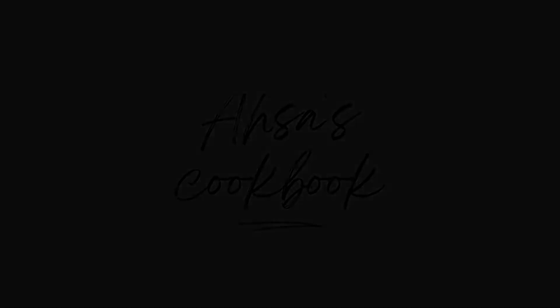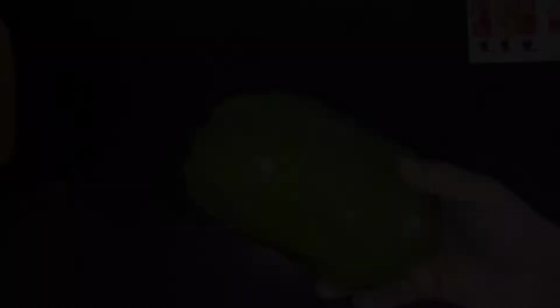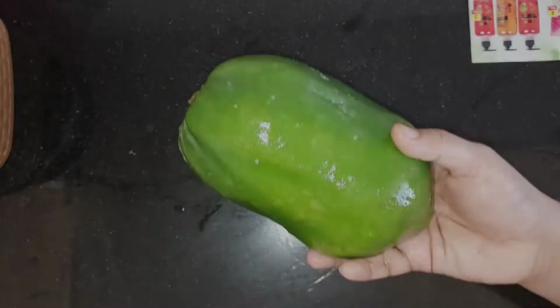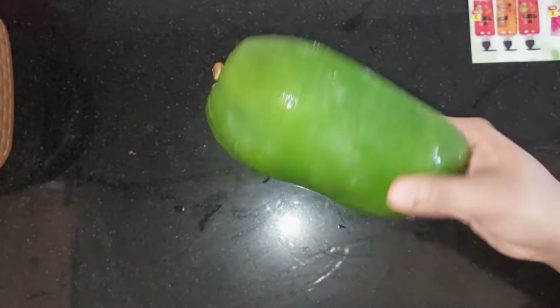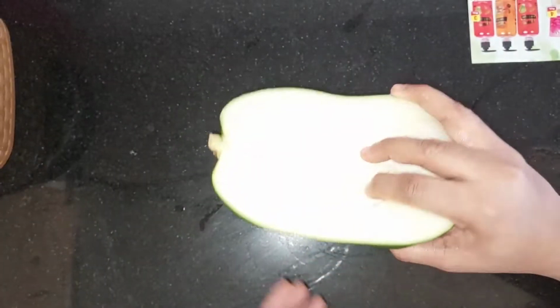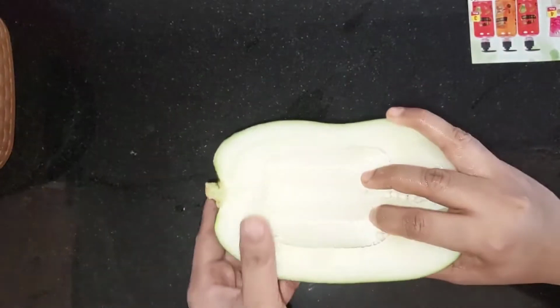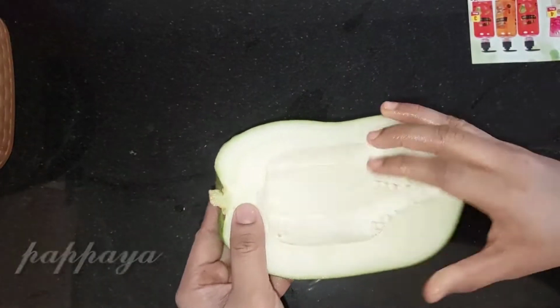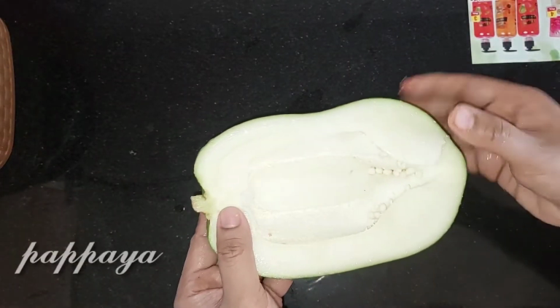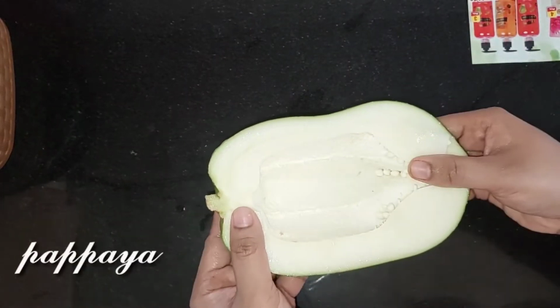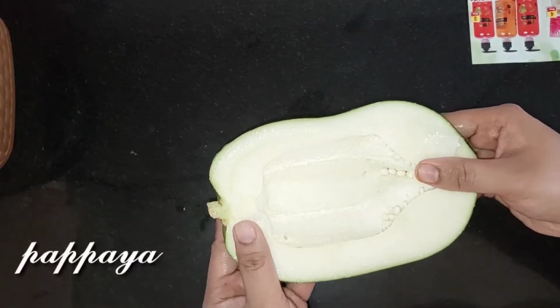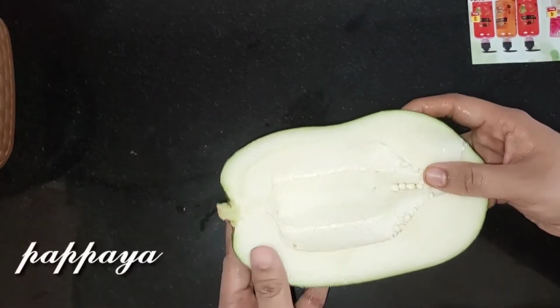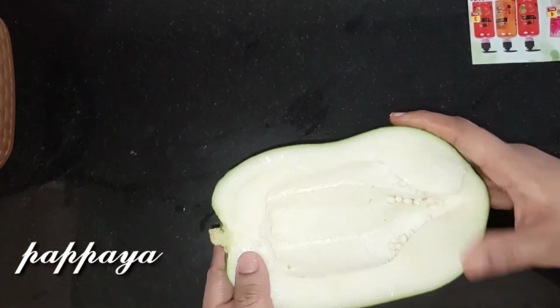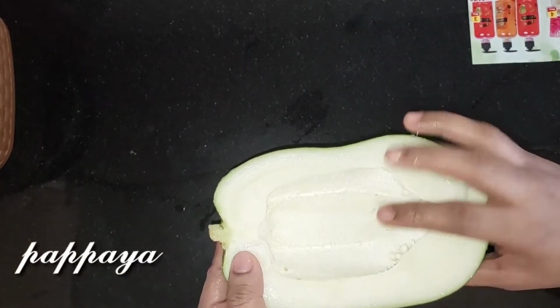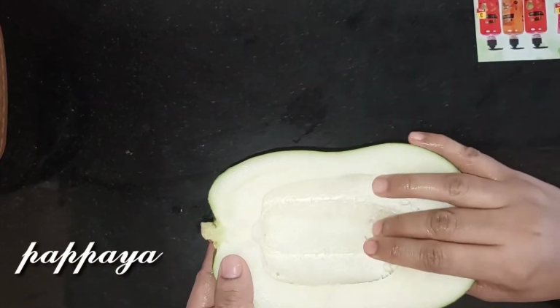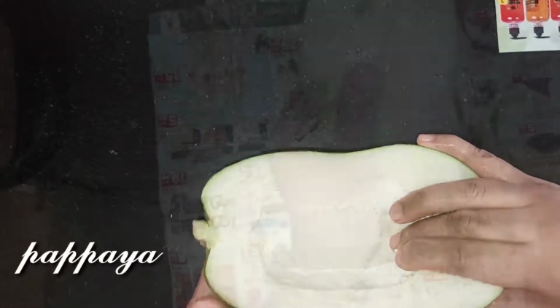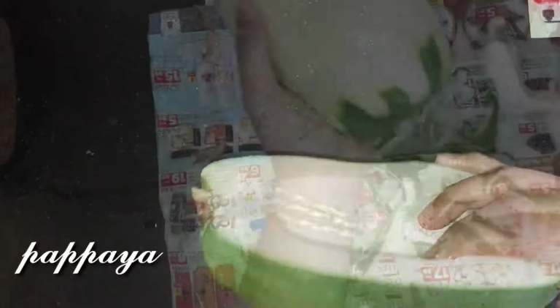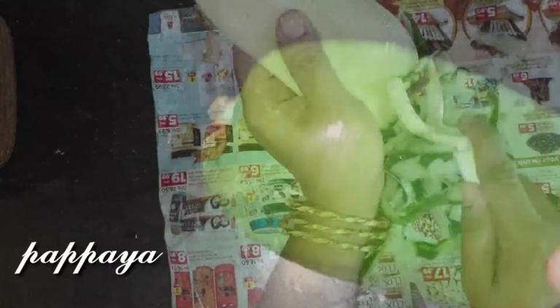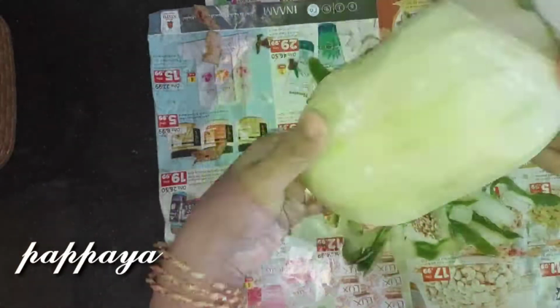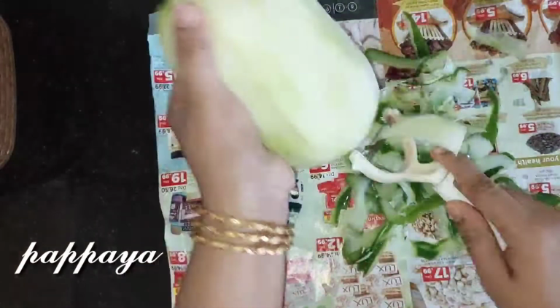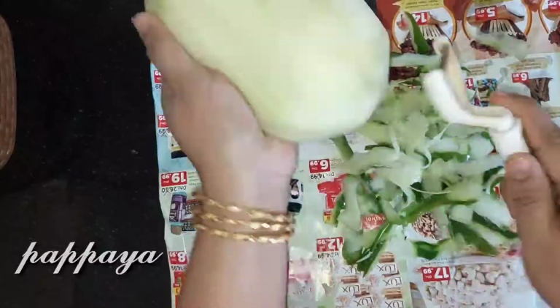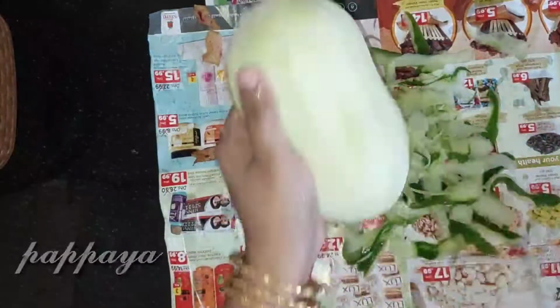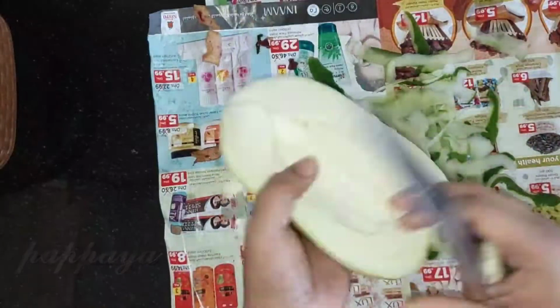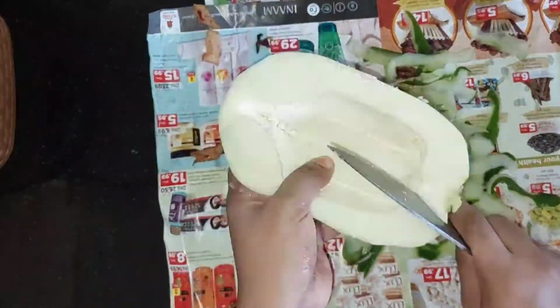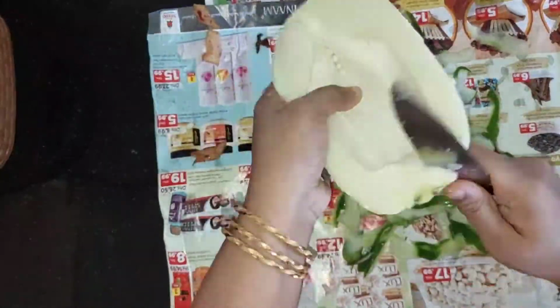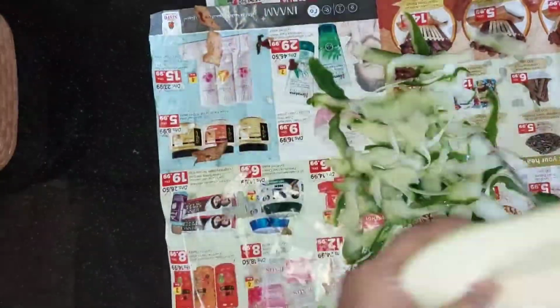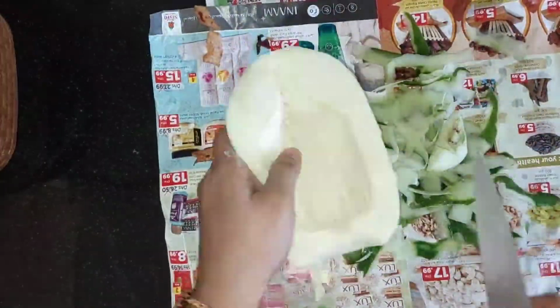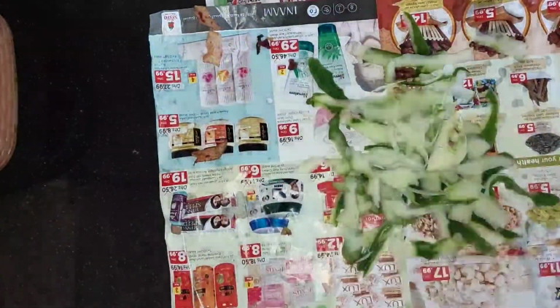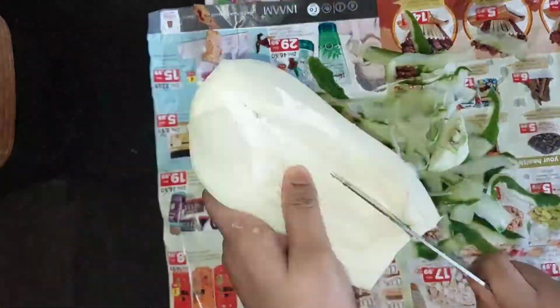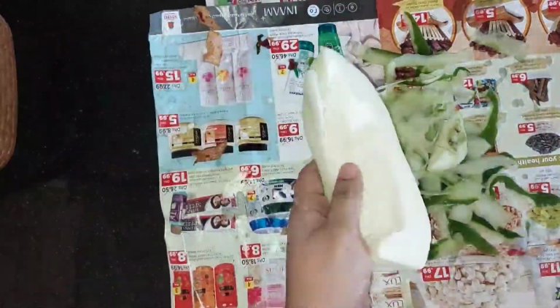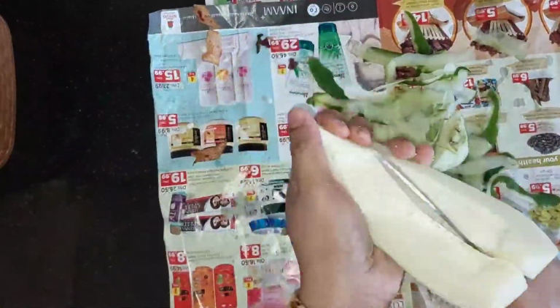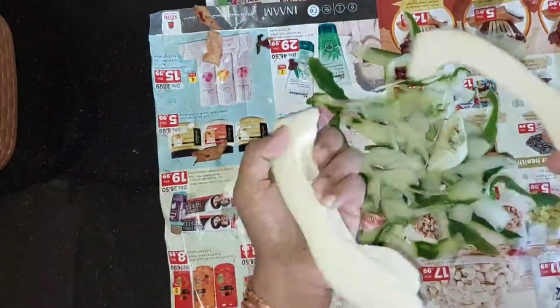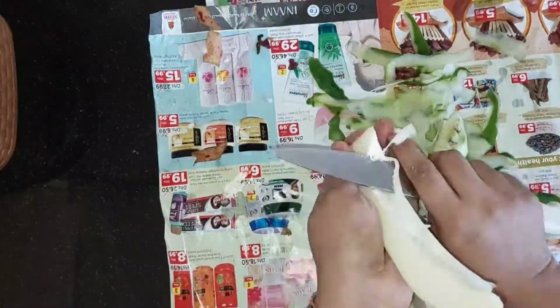This recipe is made of papaya. I am going to add a papaya and mix it with cabbage.